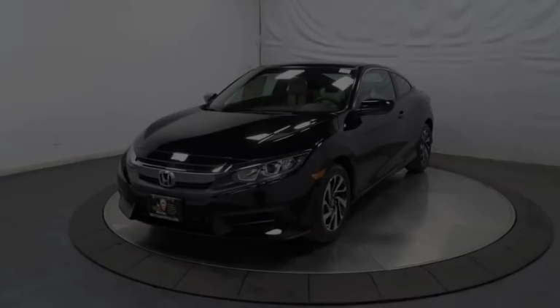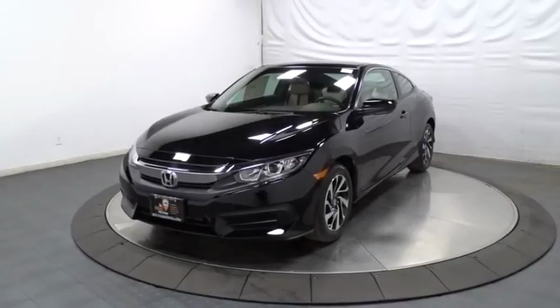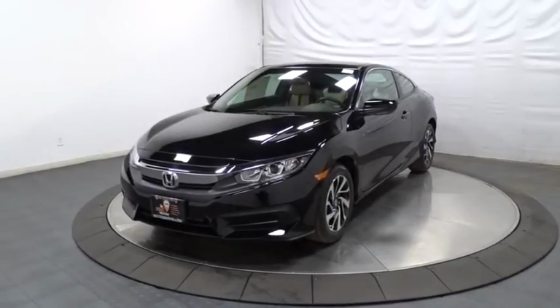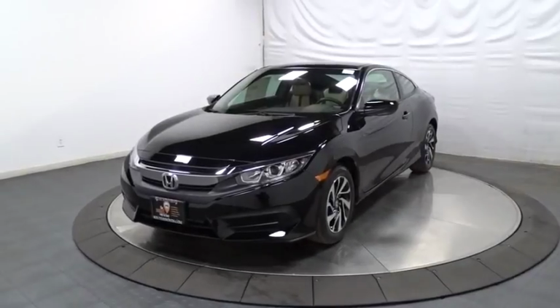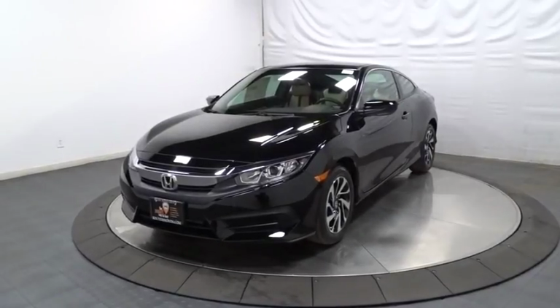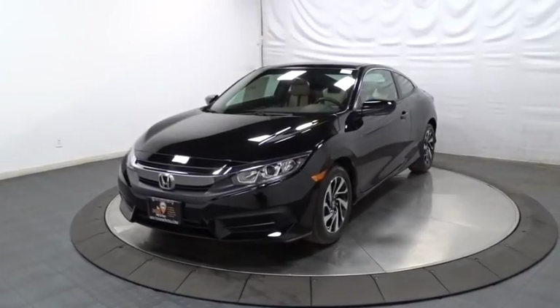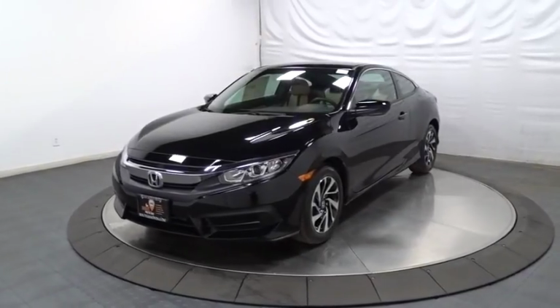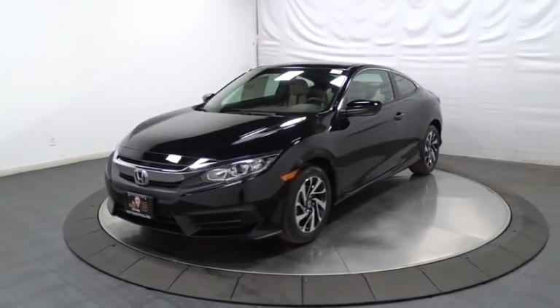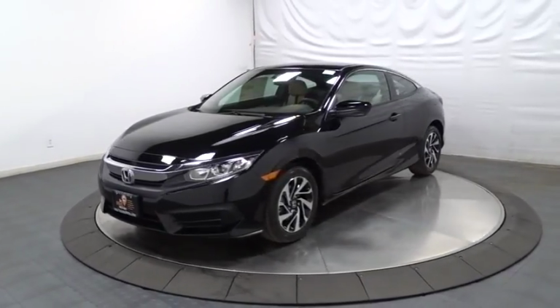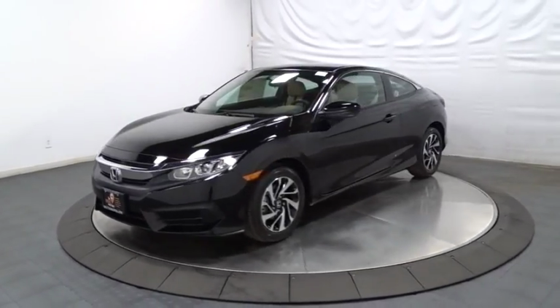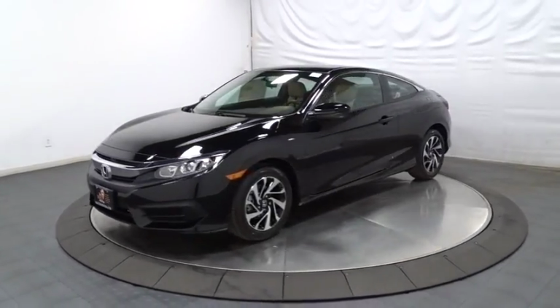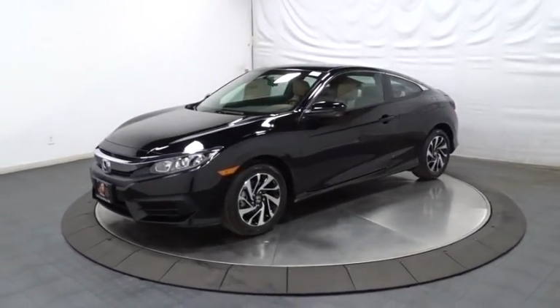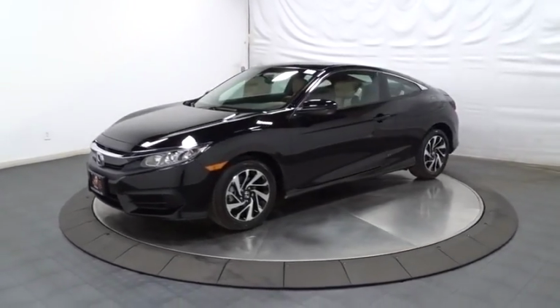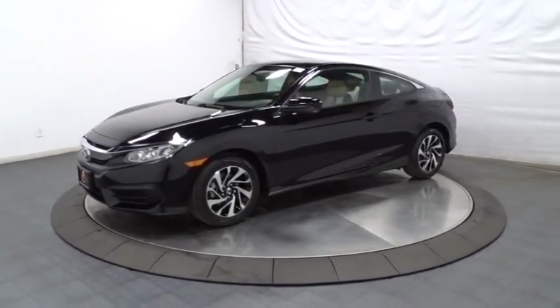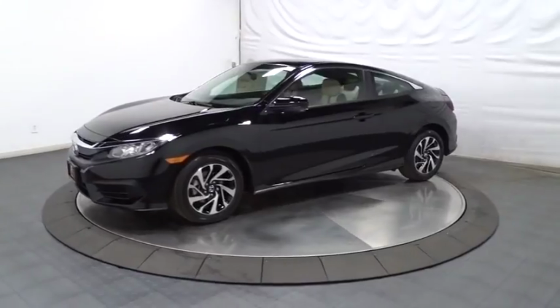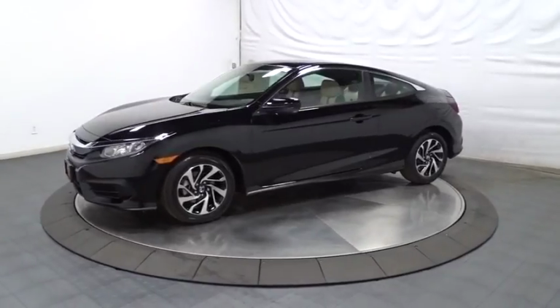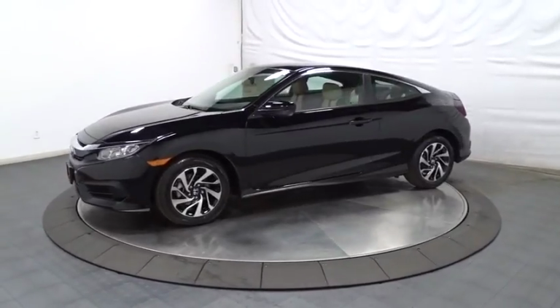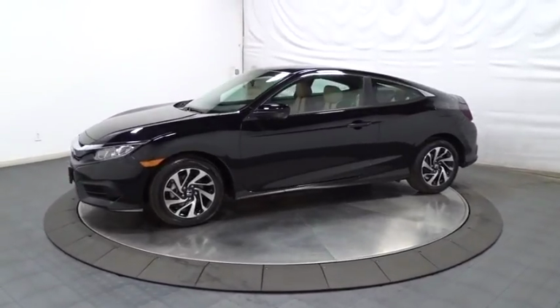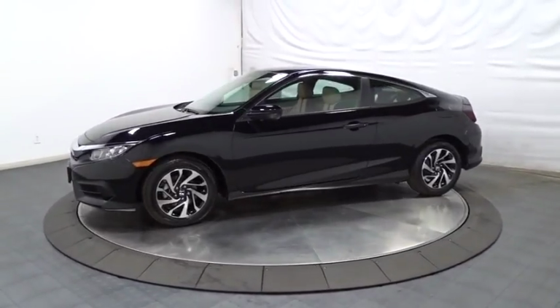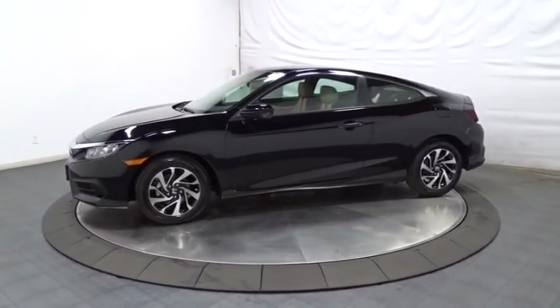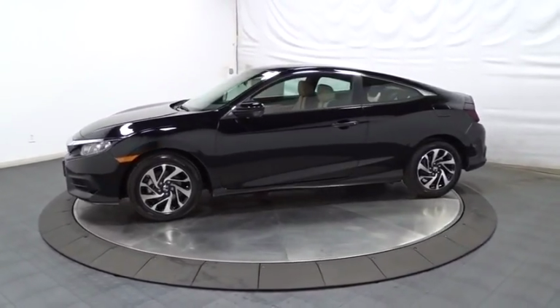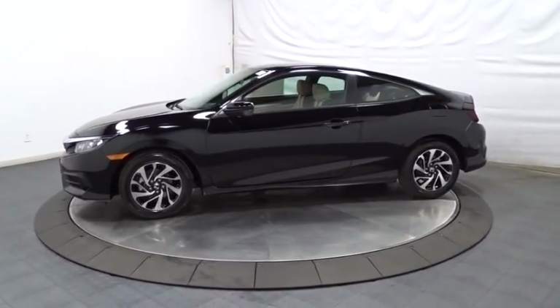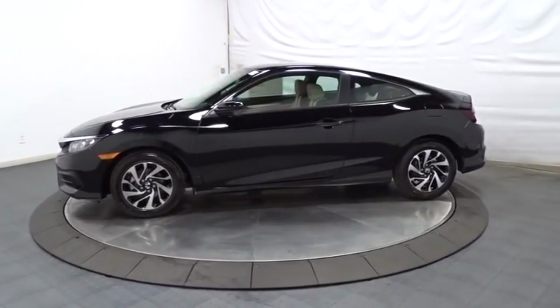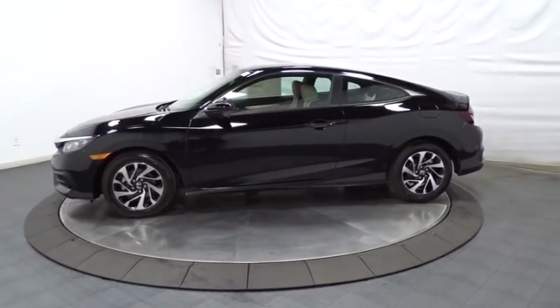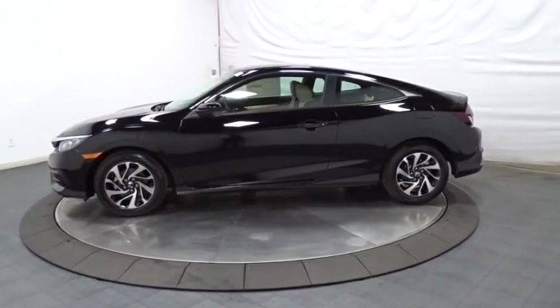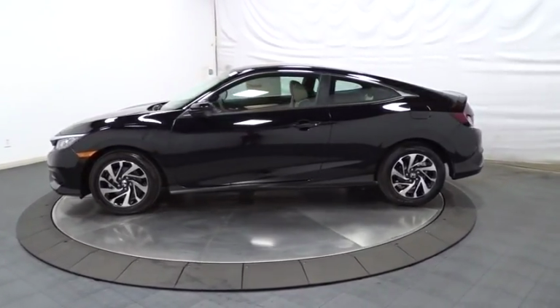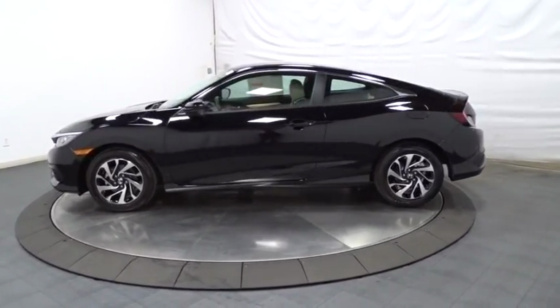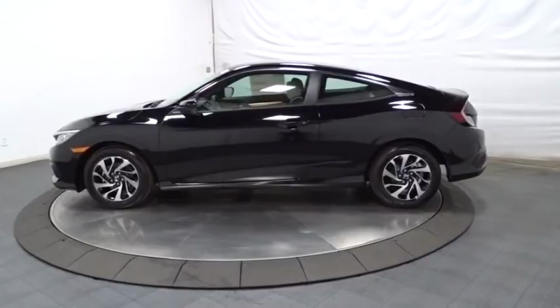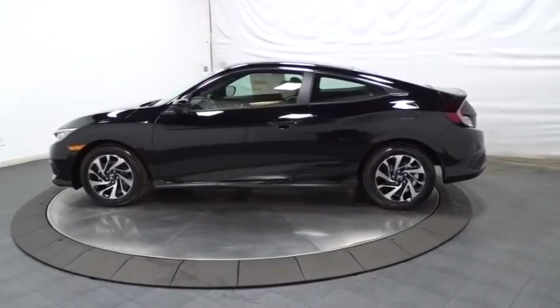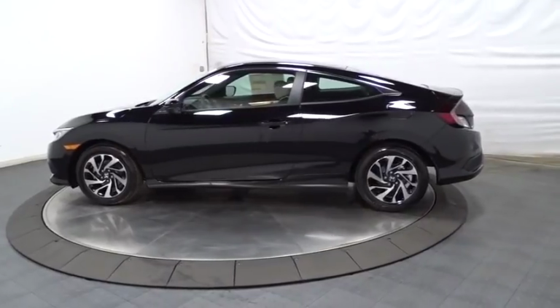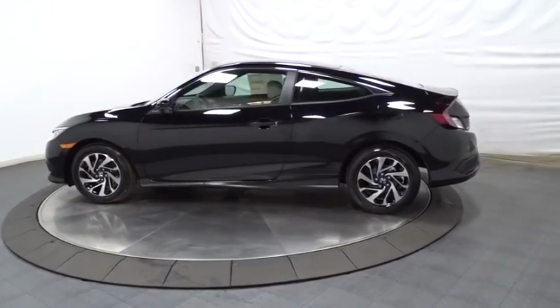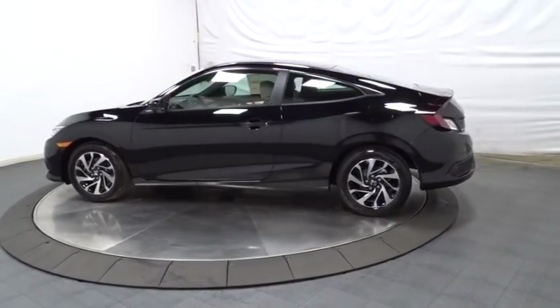The 2017 Honda Civic. Practical, awesome gas mileage, and incredibly reliable. This vehicle has less than 100 miles. Here are some of this vehicle's great options.